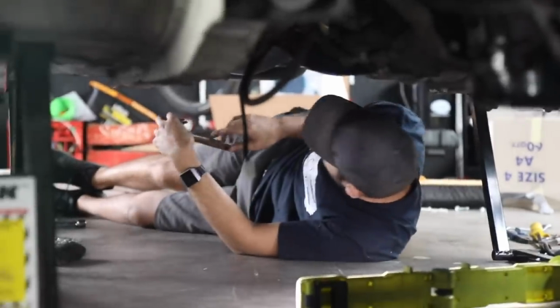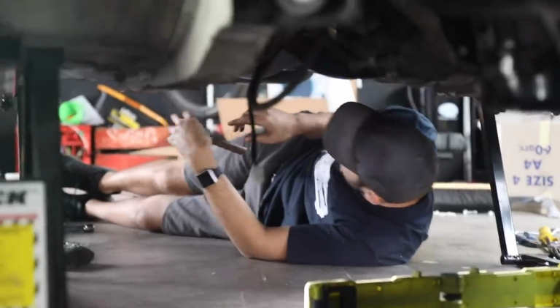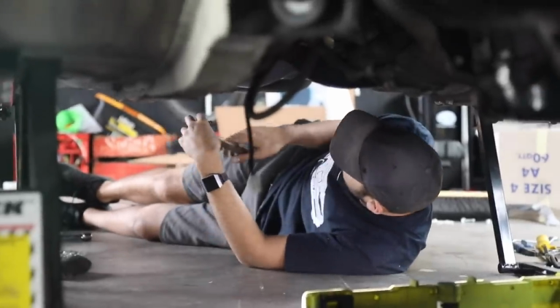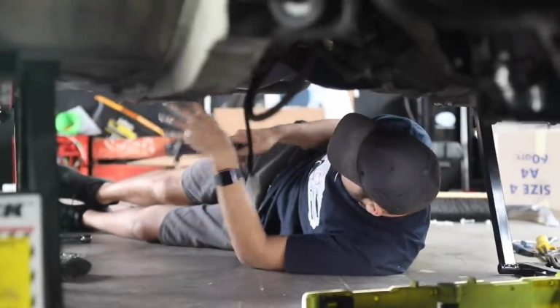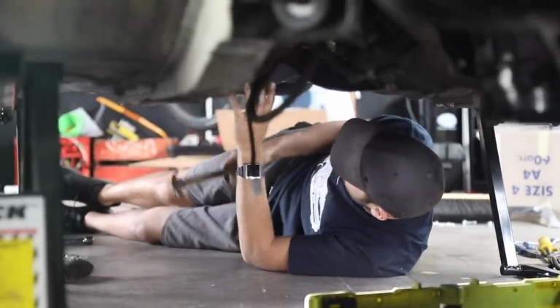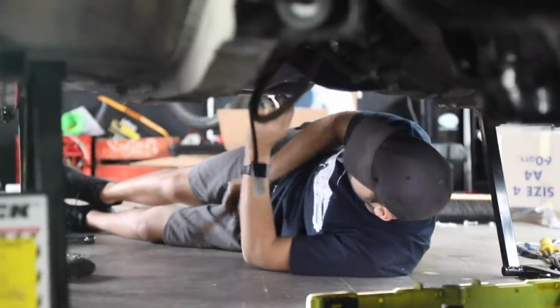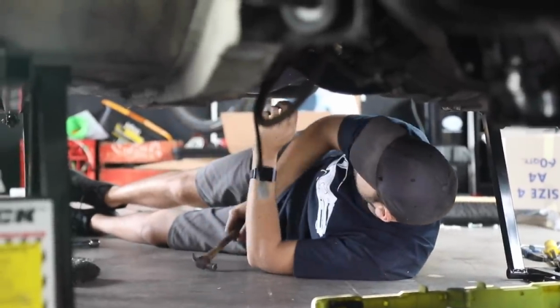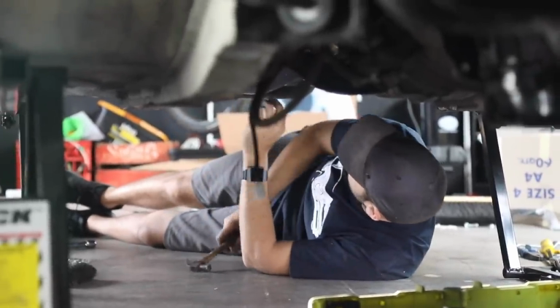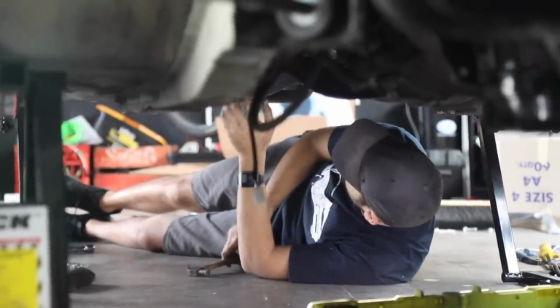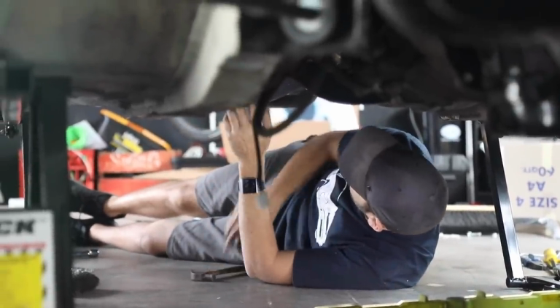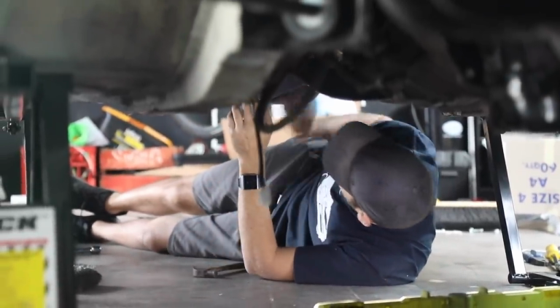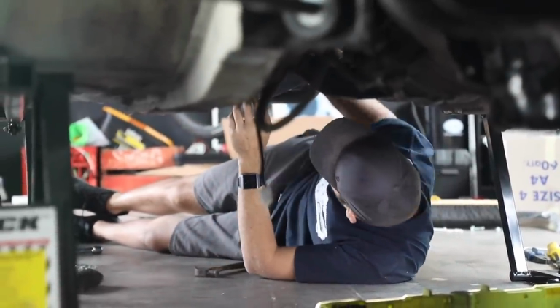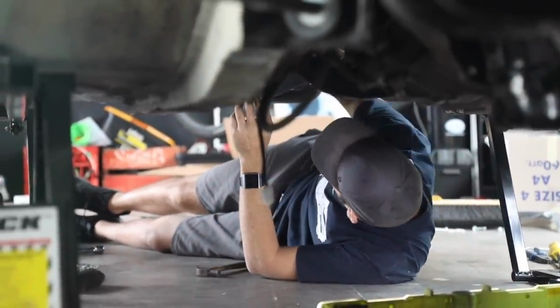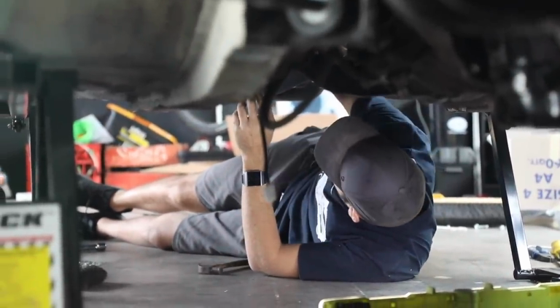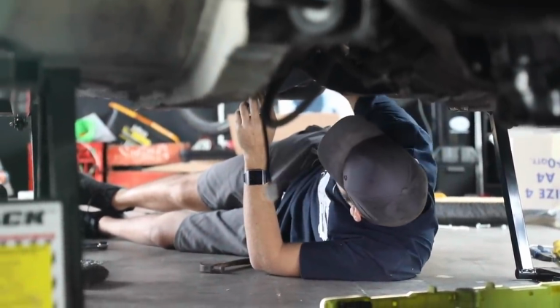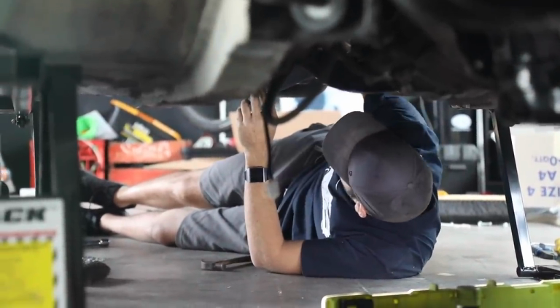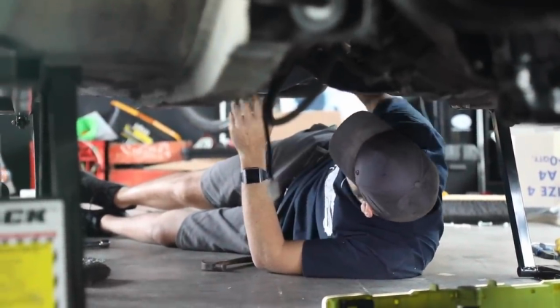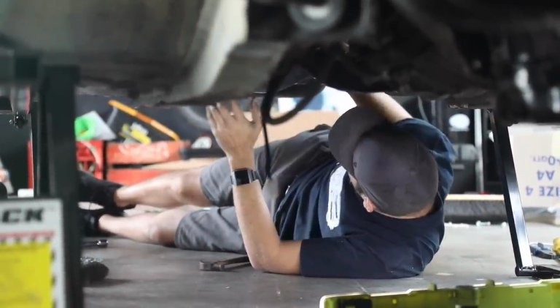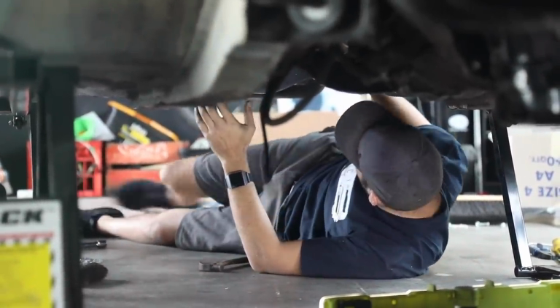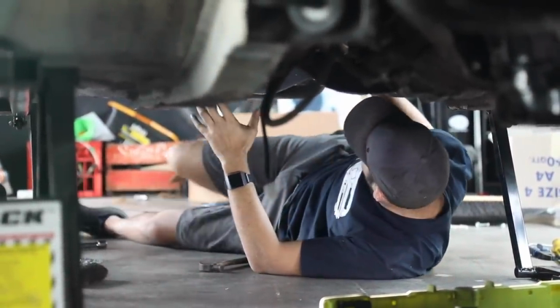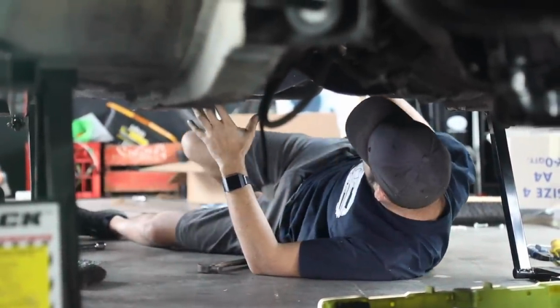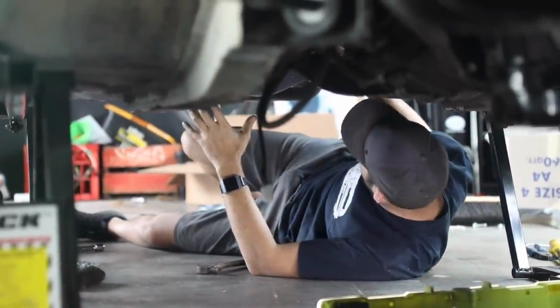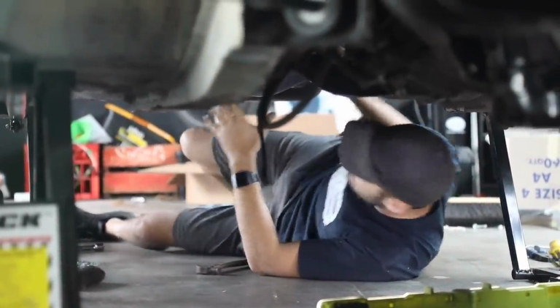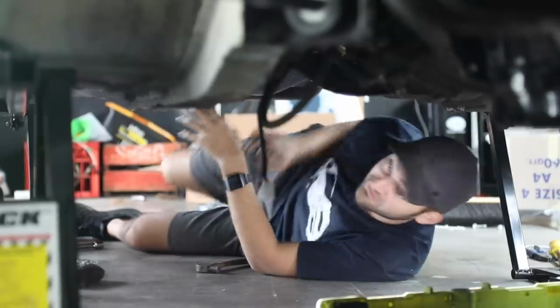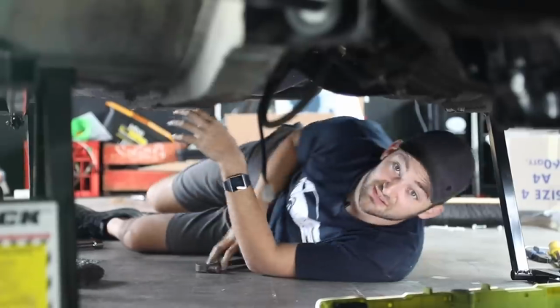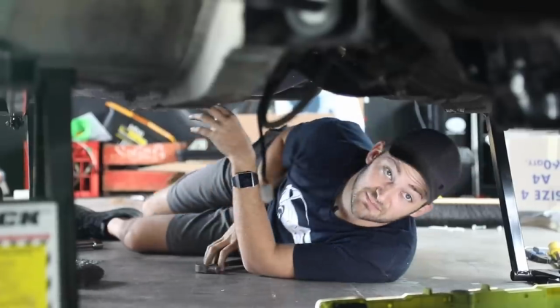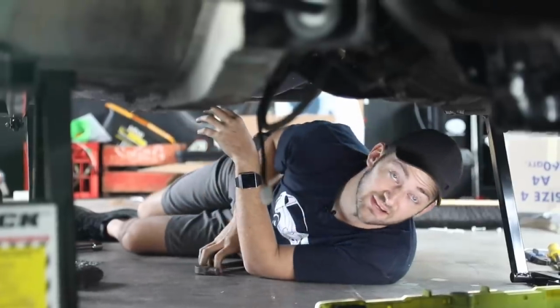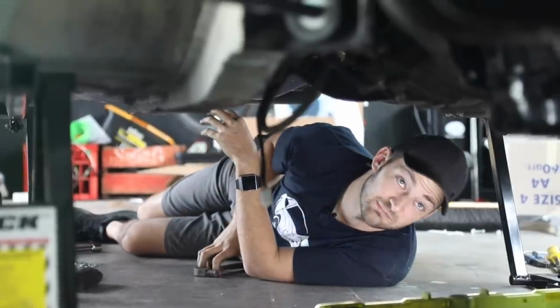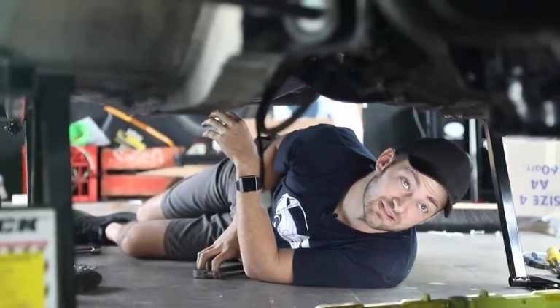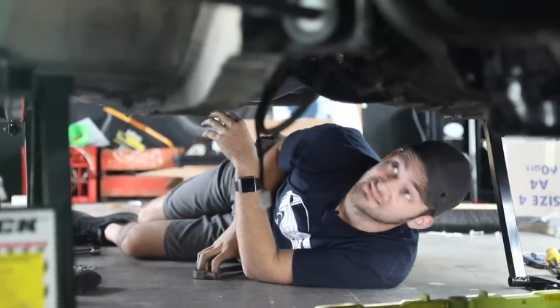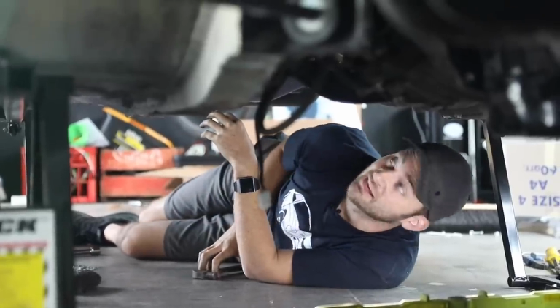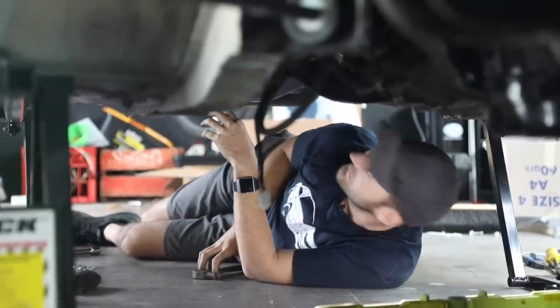It just bolts in, it looks really good, the quality is really good and everything so far is lined up — and I can't remember the last time that happened.